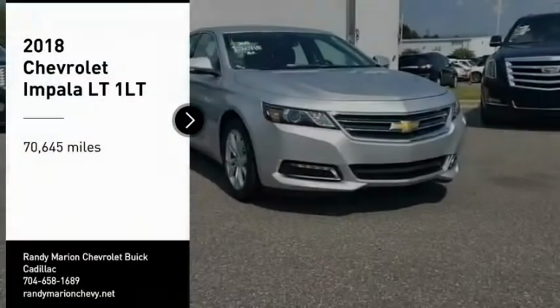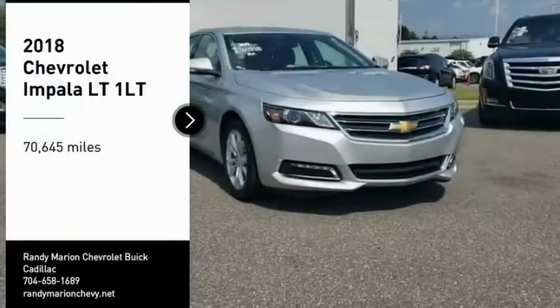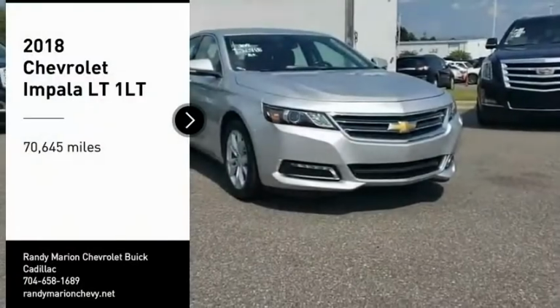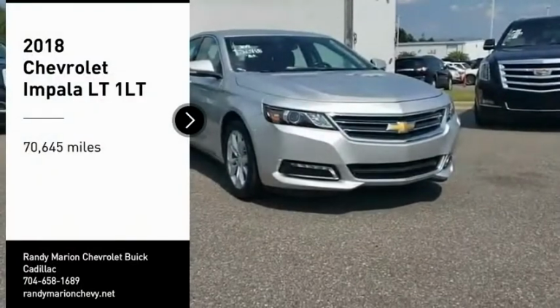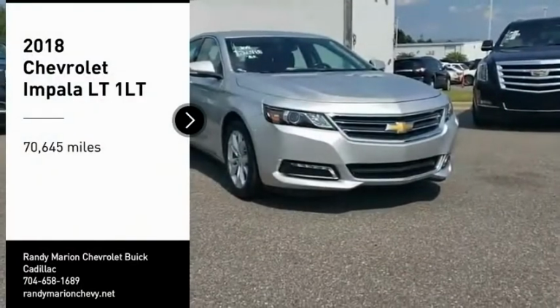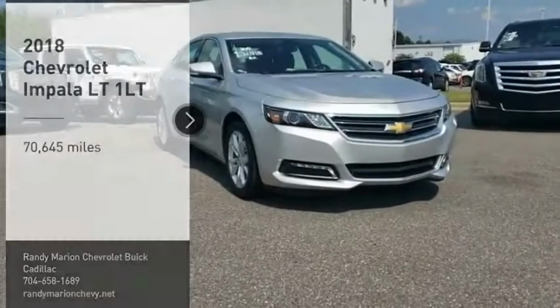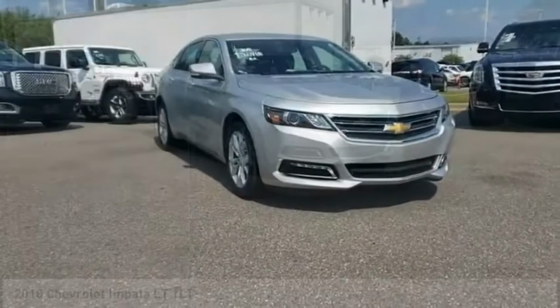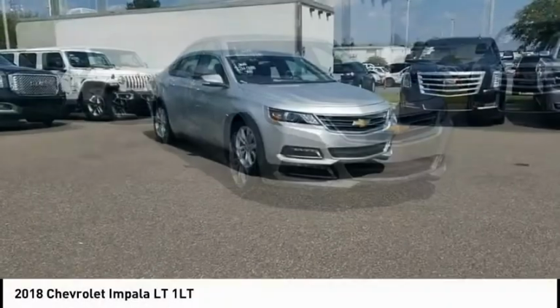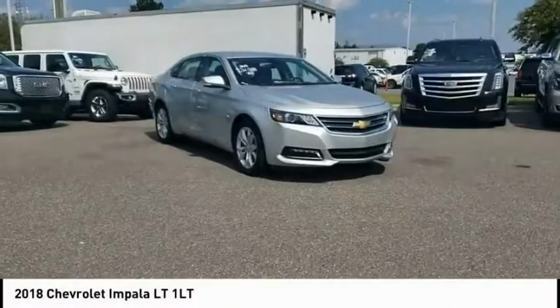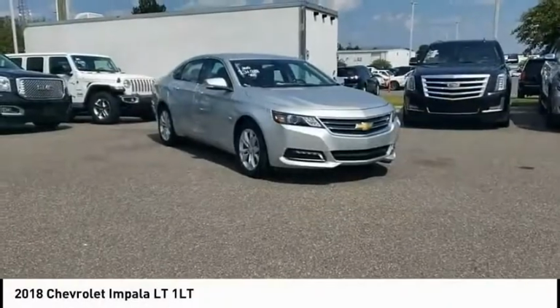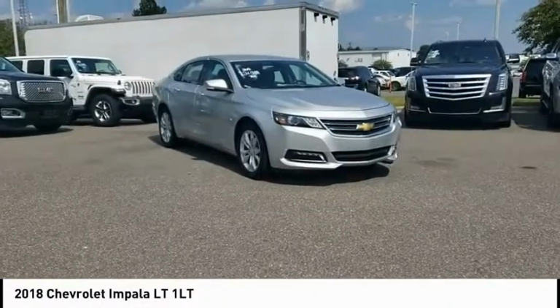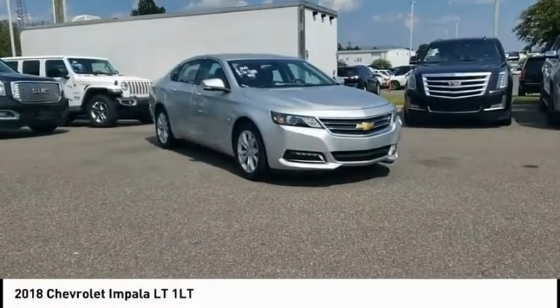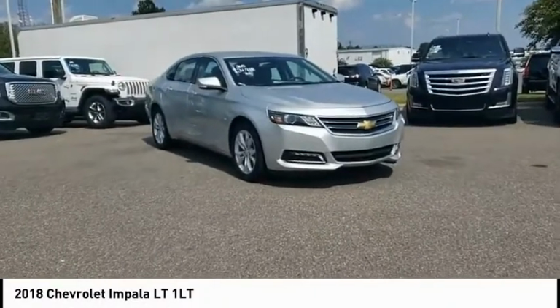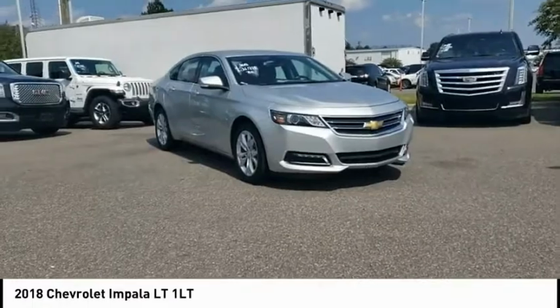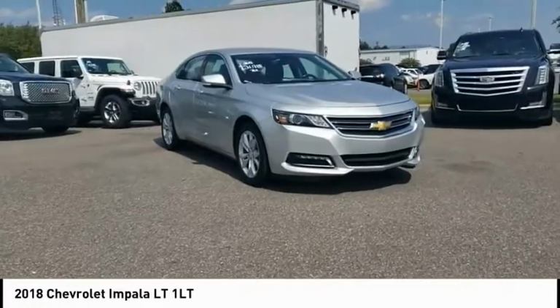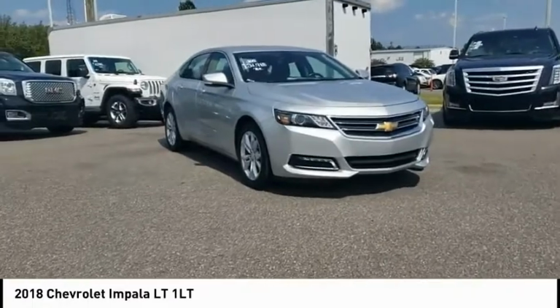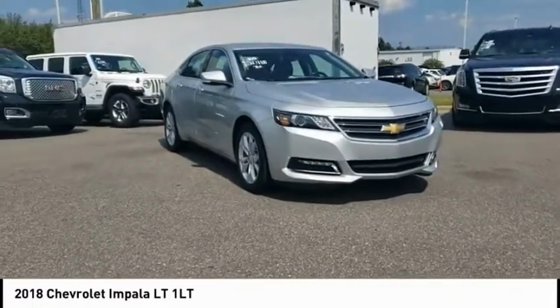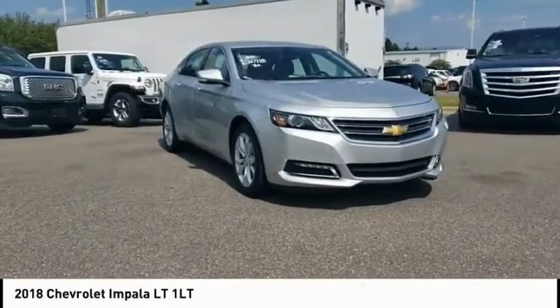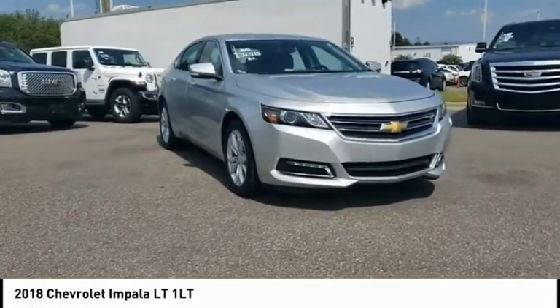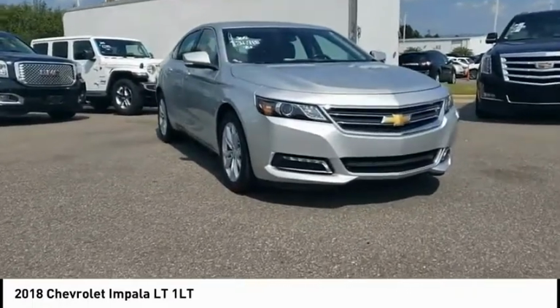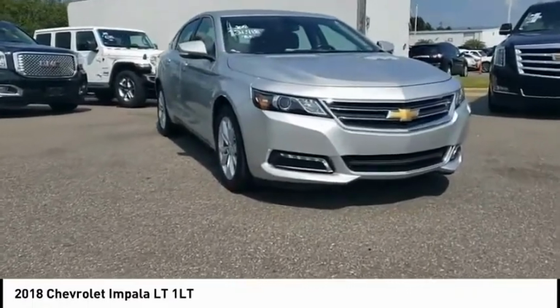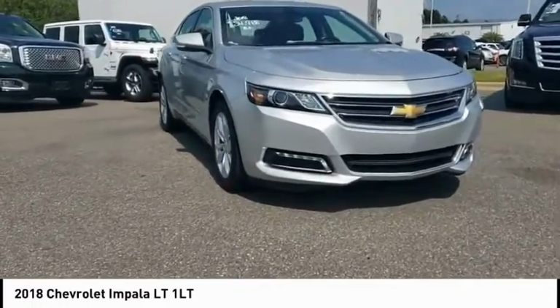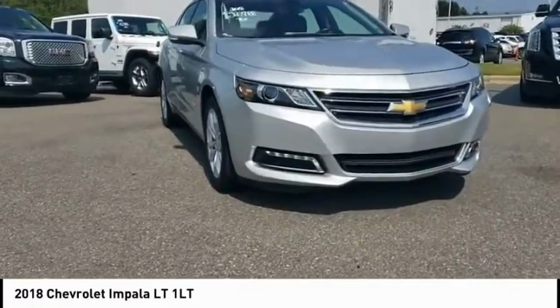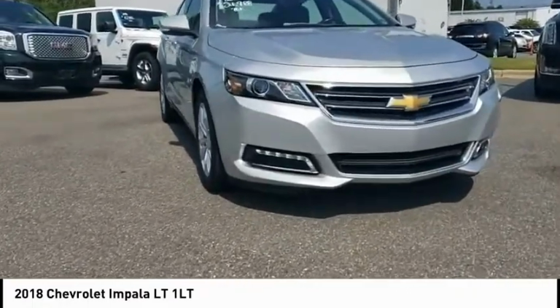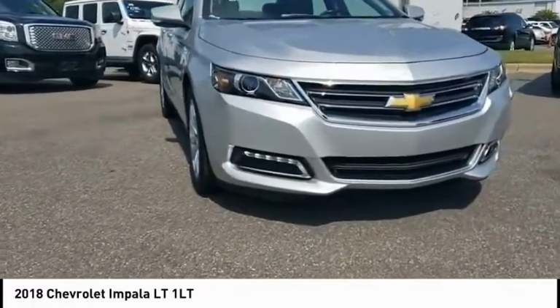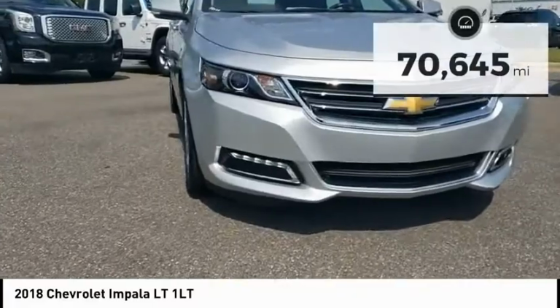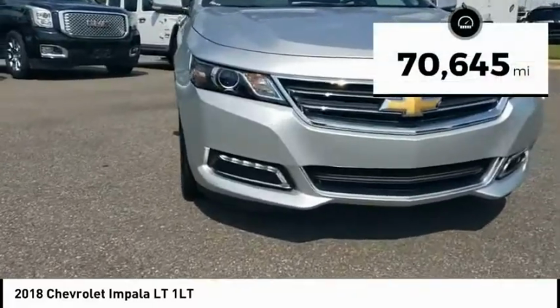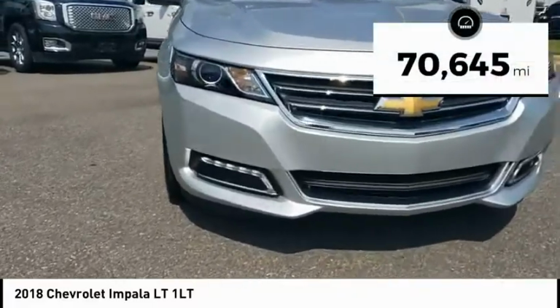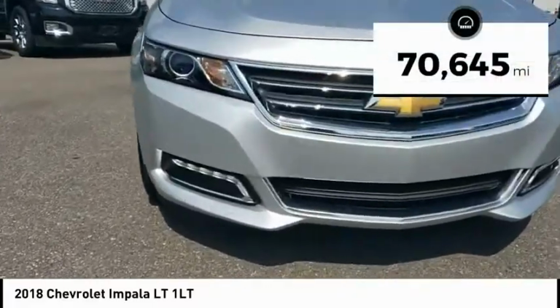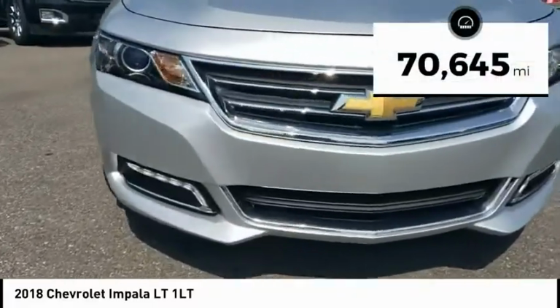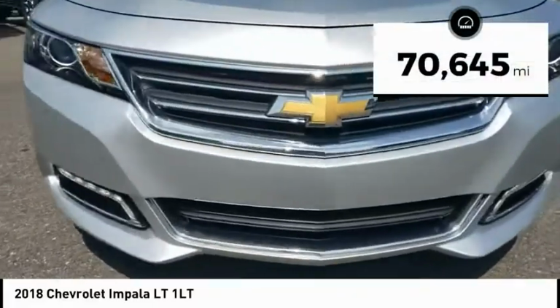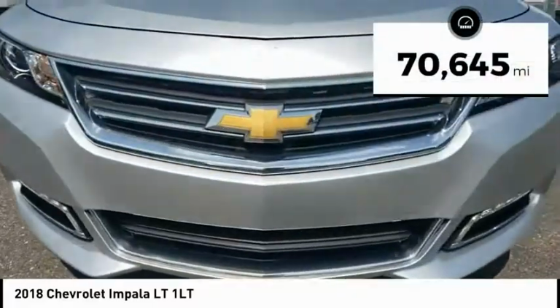Stop by and take a look at the 2018 Impala. The Impala has been one of America's favorites for over 50 years — enough said. This vehicle has less than 75,000 miles.